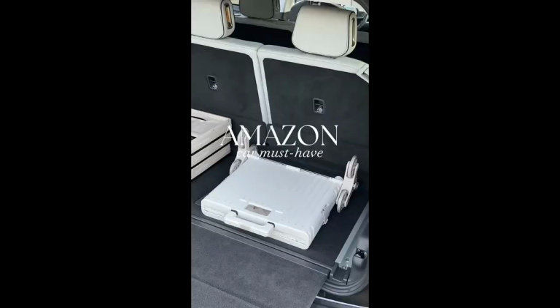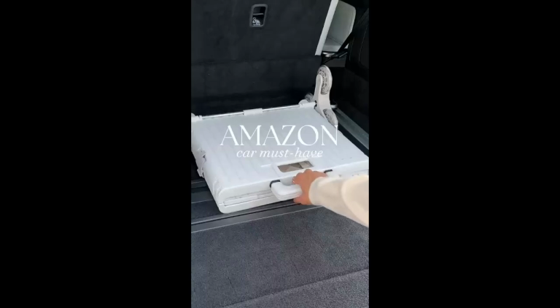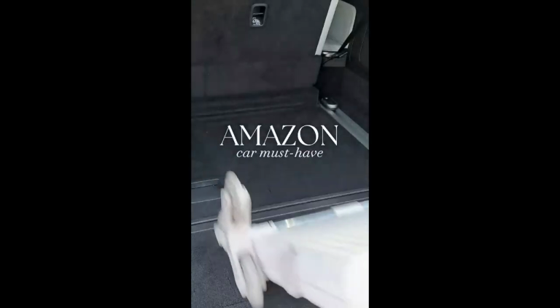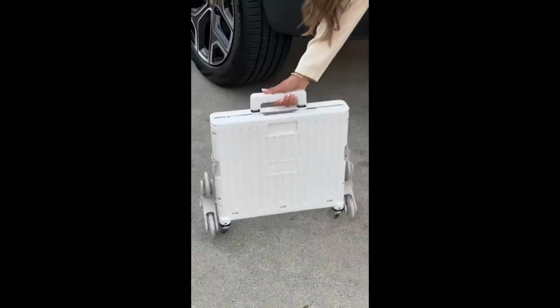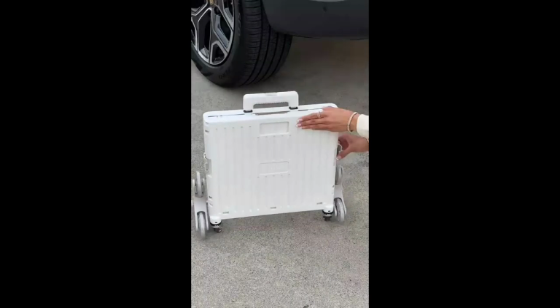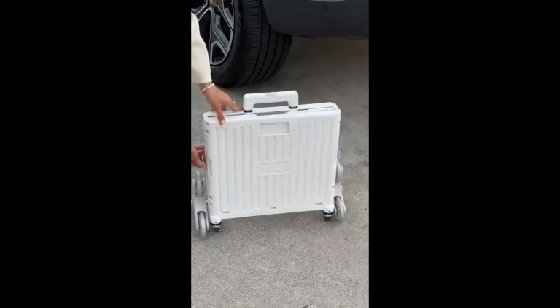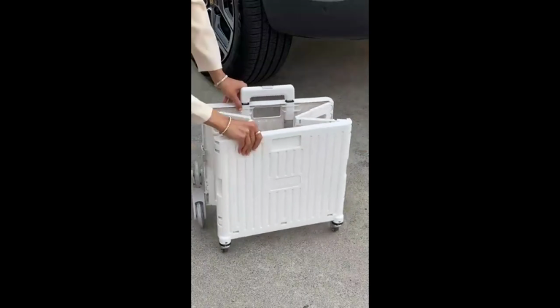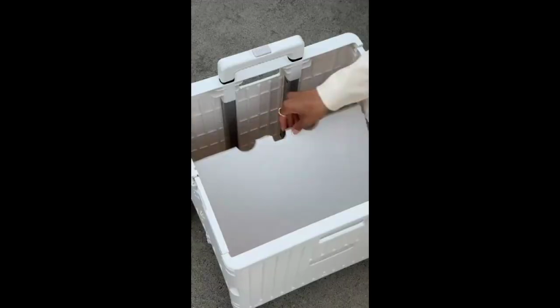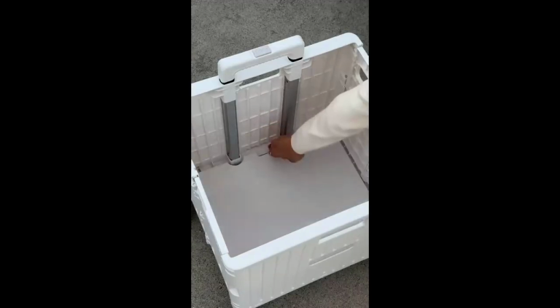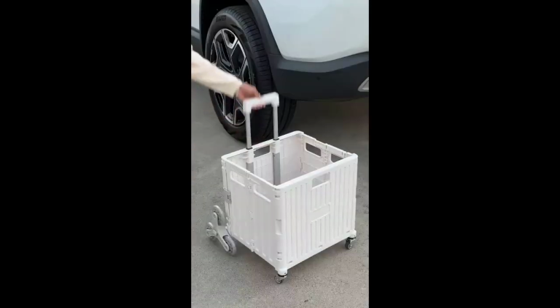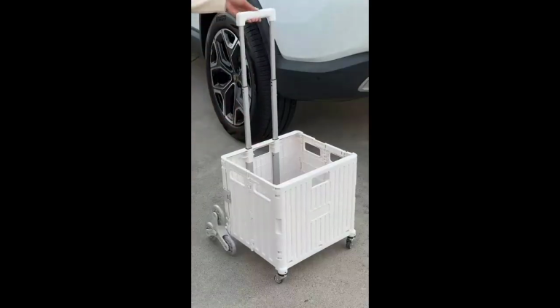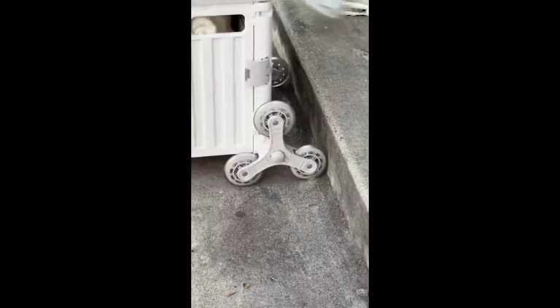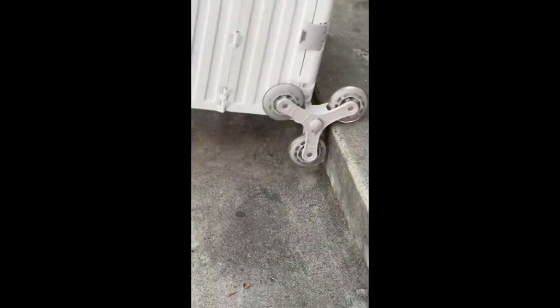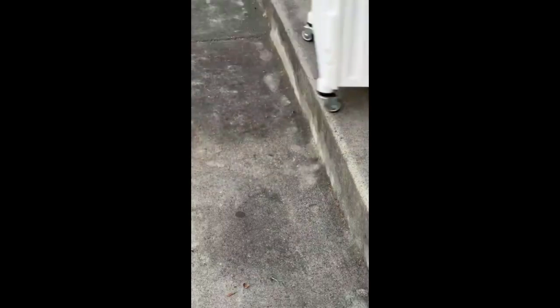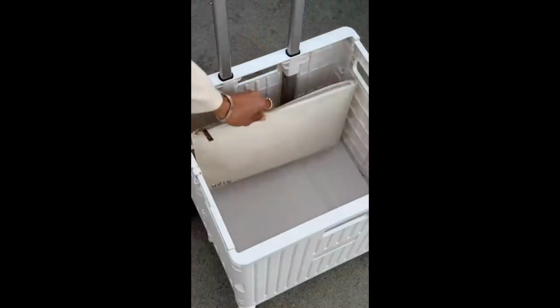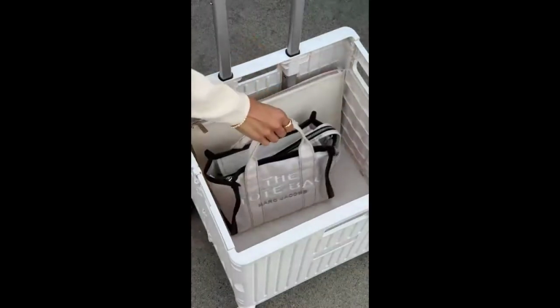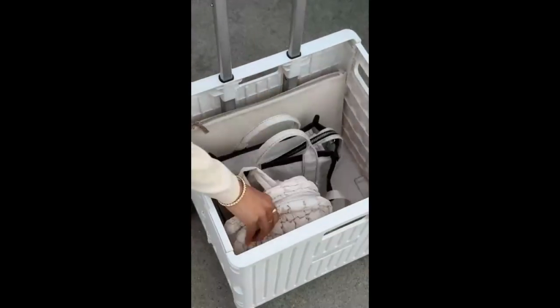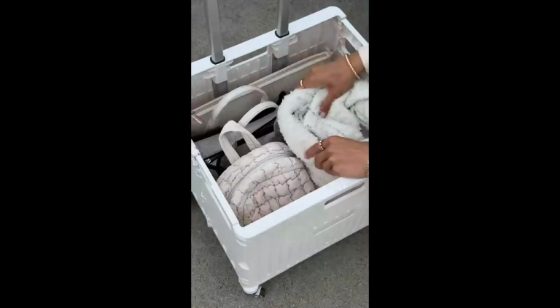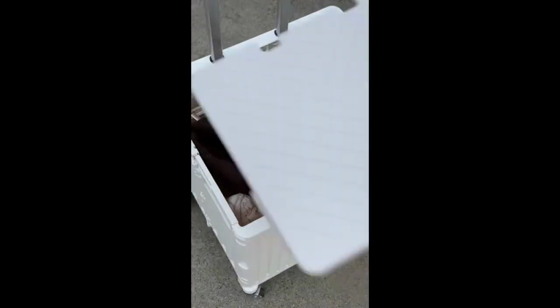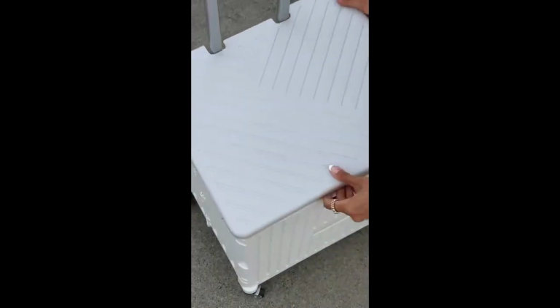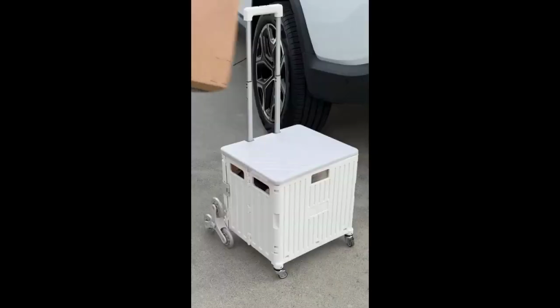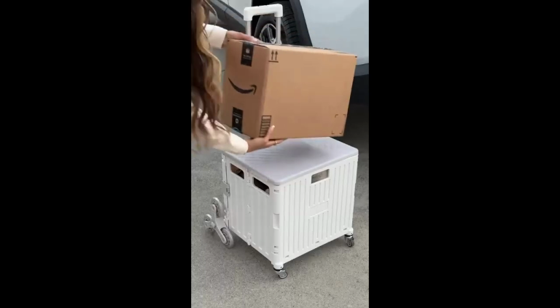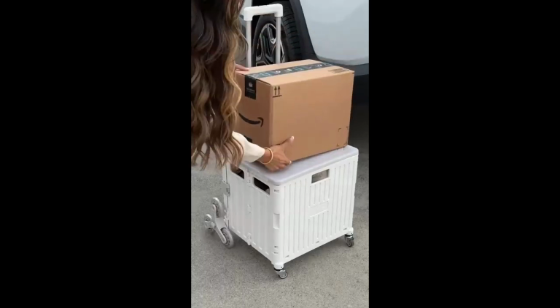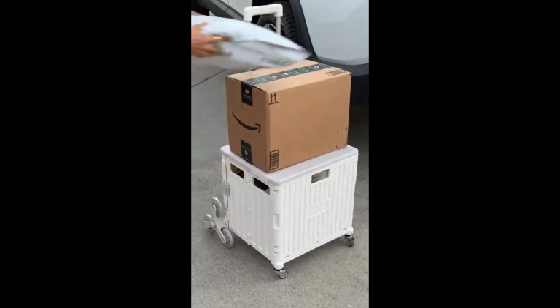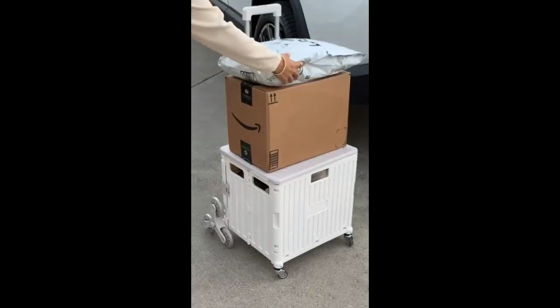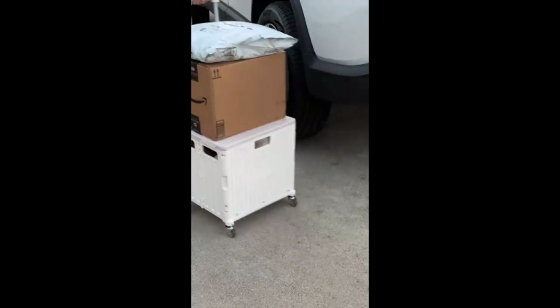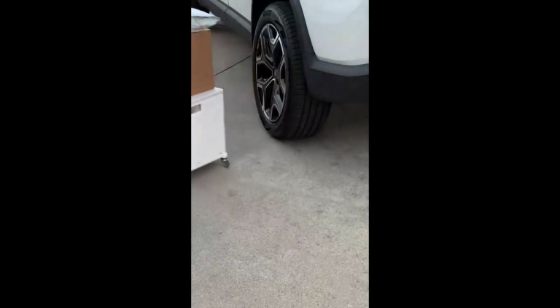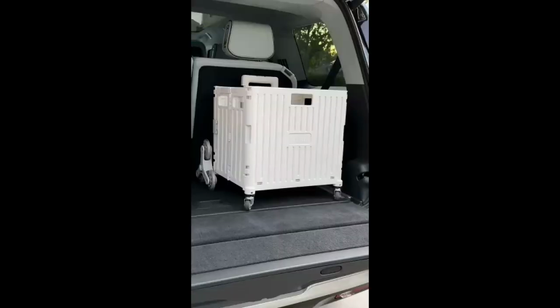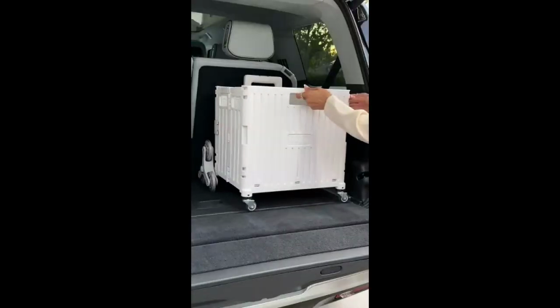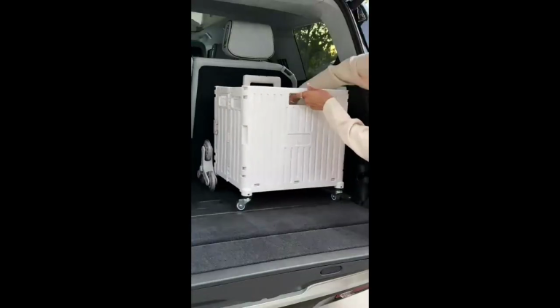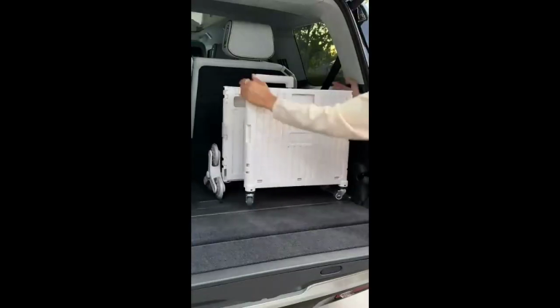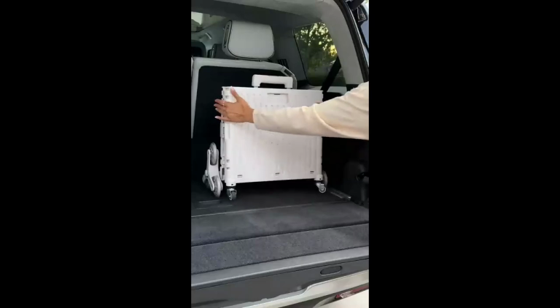Amazon car must-have — this collapsible cart is great for grocery shopping and transporting groceries from your car. It's lightweight and designed with stair-climbing wheels, allowing you to transport your things with ease. The lid holds up to 240 pounds and can be used as a chair. It collapses in seconds and is easy to store in your trunk.